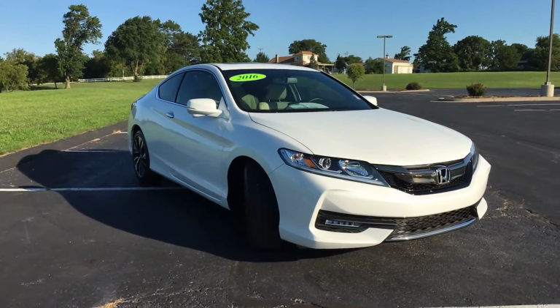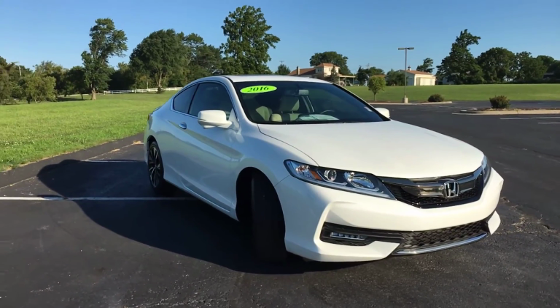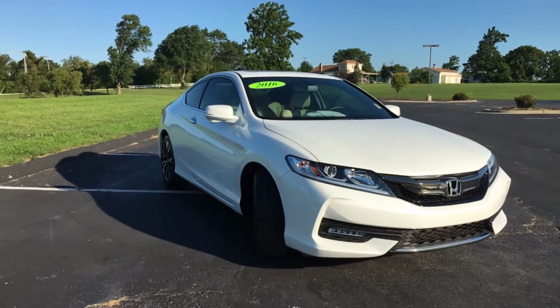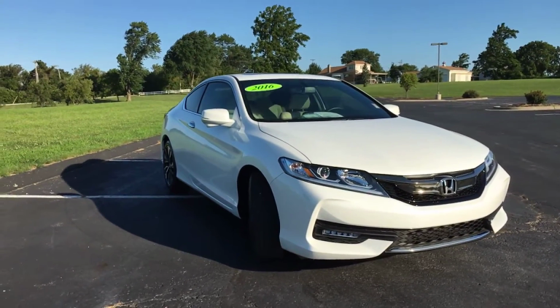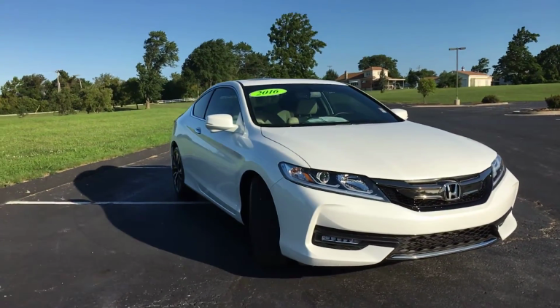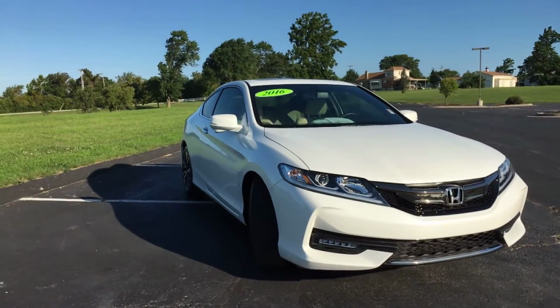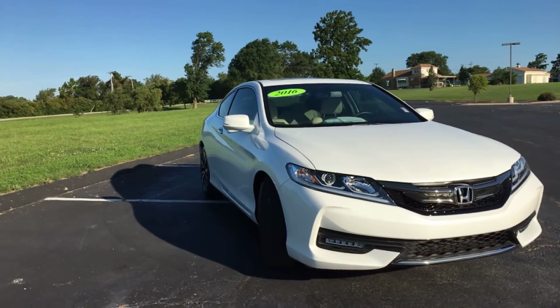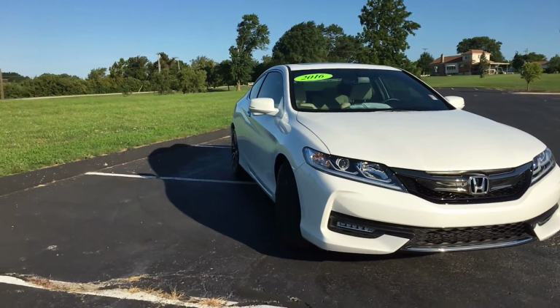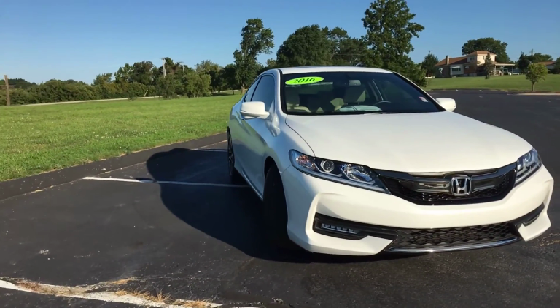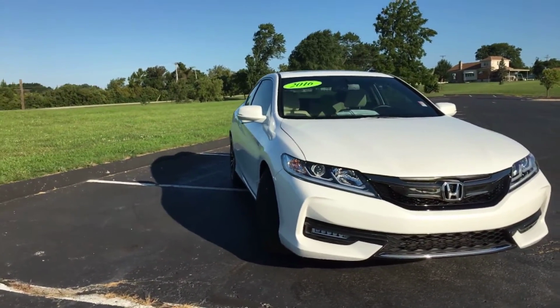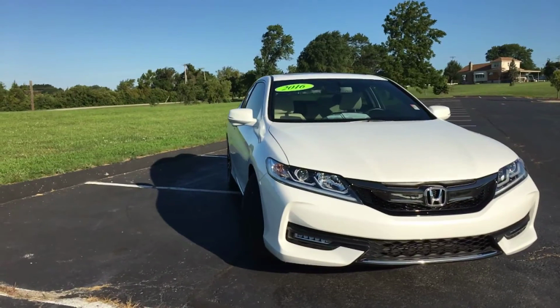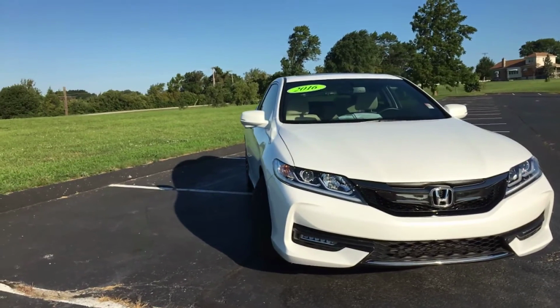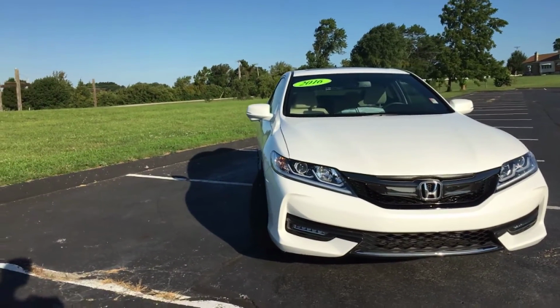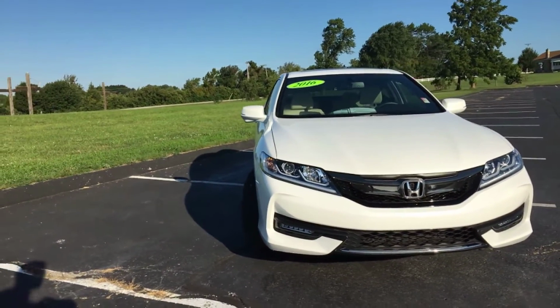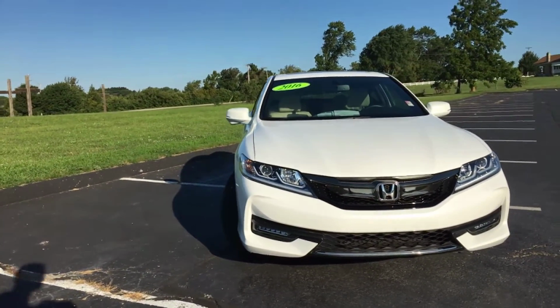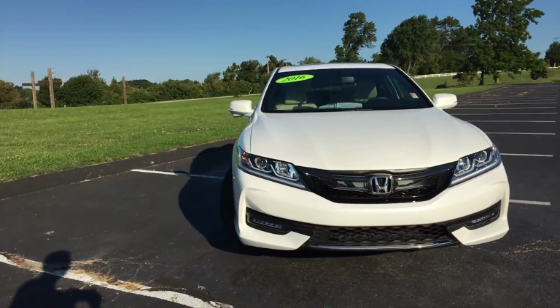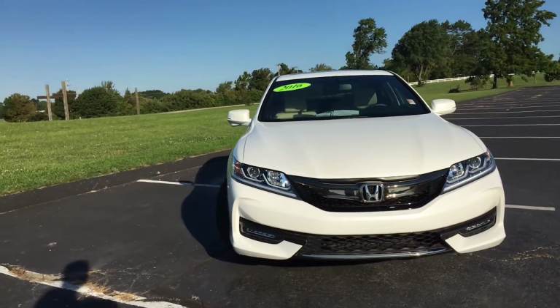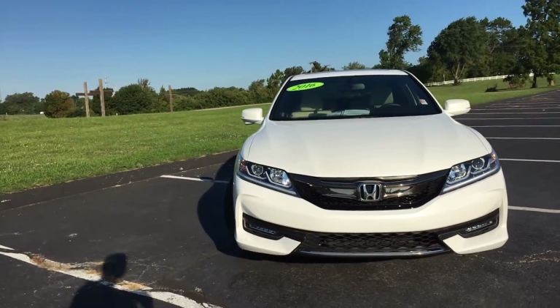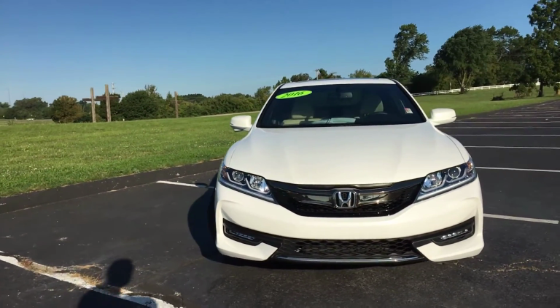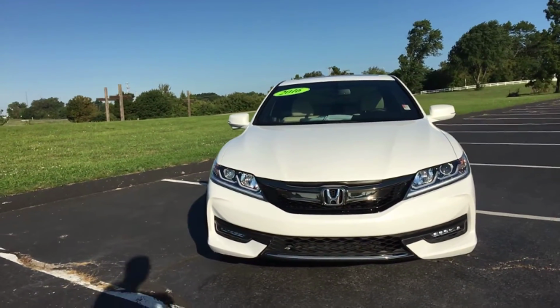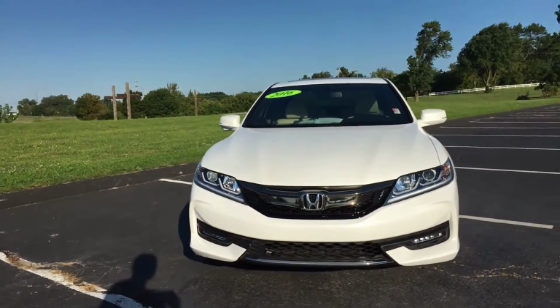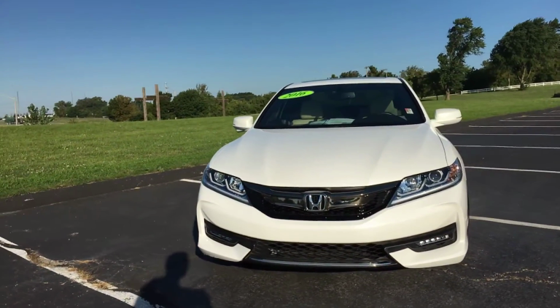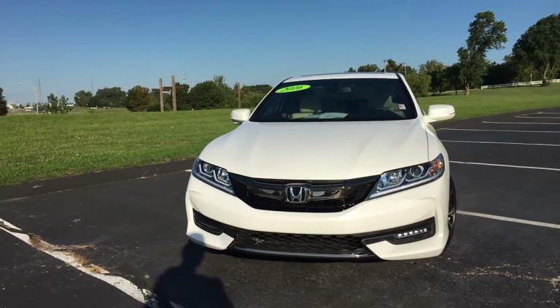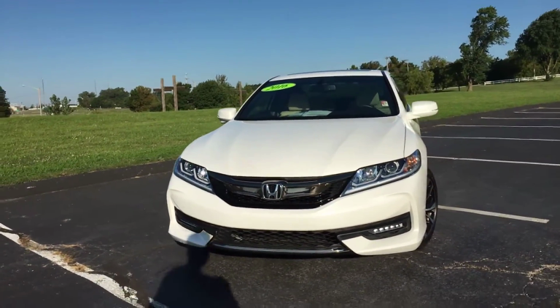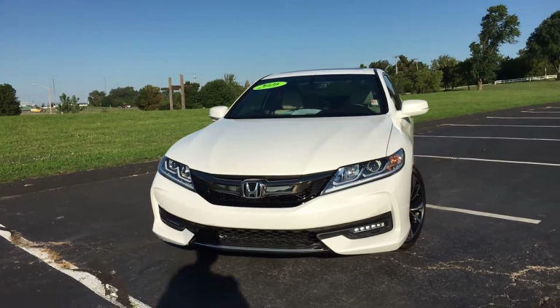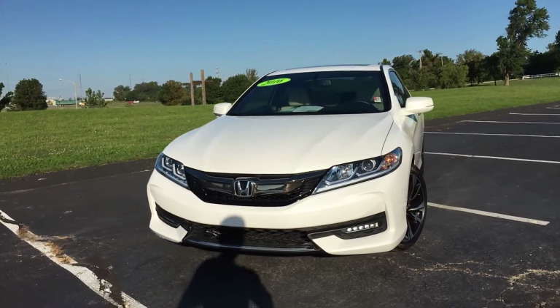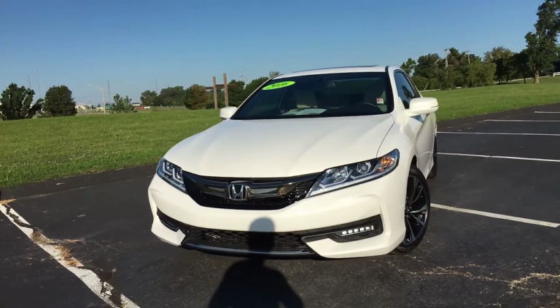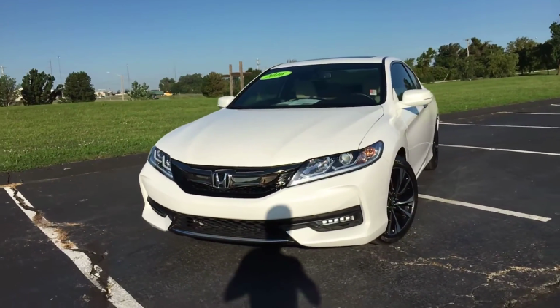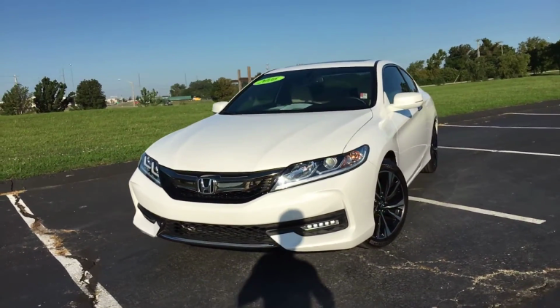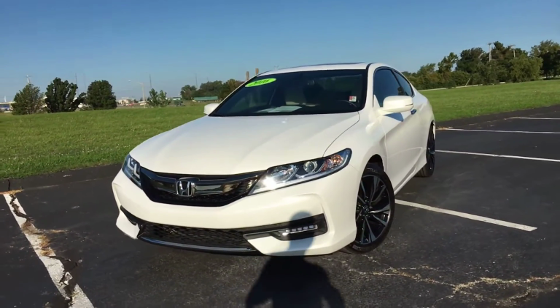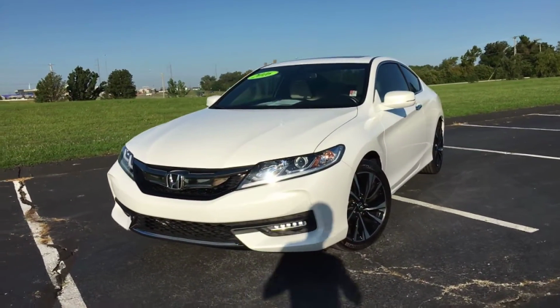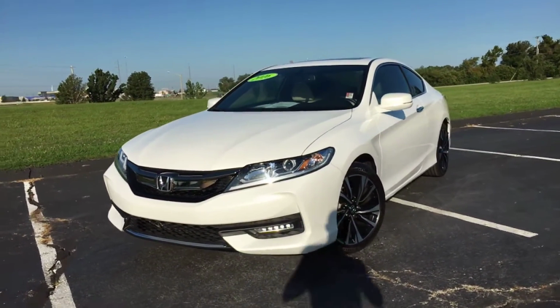As you can tell, this car is in like-new condition. The video is more to show you the features of the car and what it looks like. Come check it out for yourself today at Legends Toyota of Kansas City, off of I-435 and Parallel Parkway.